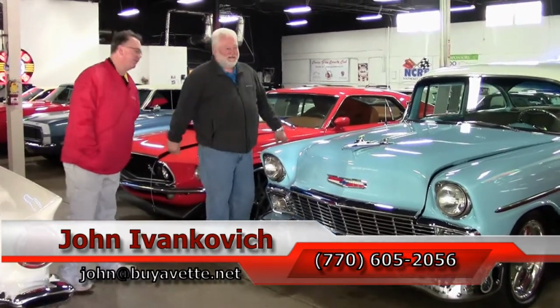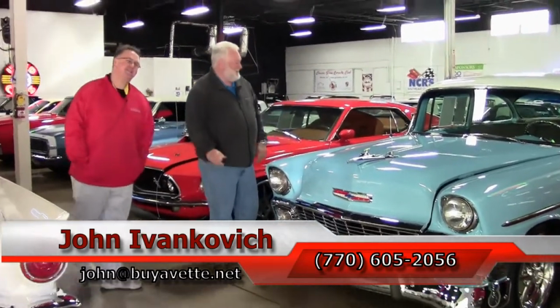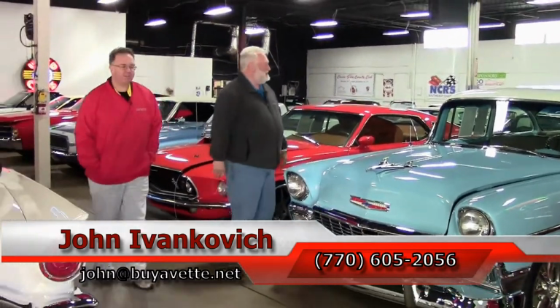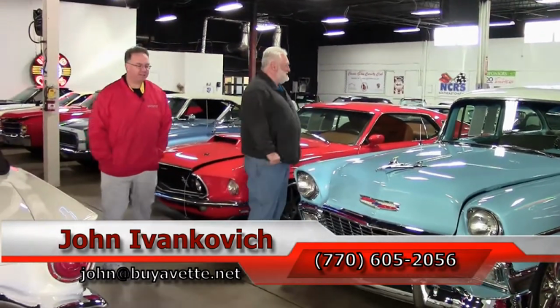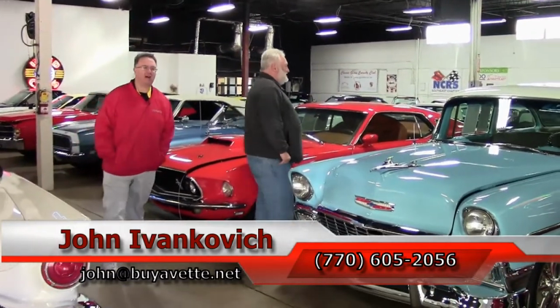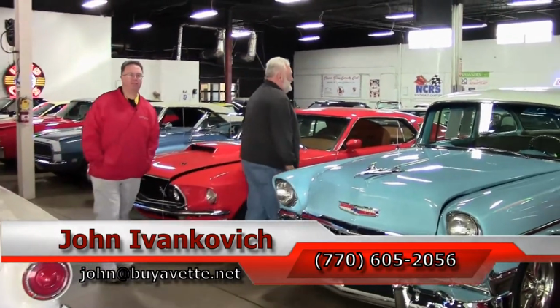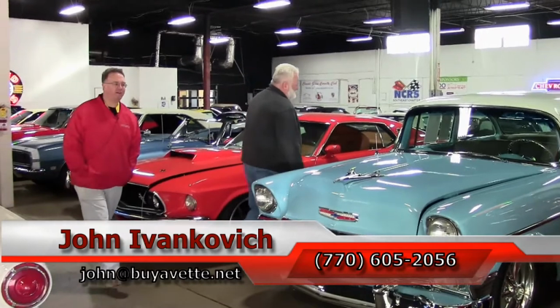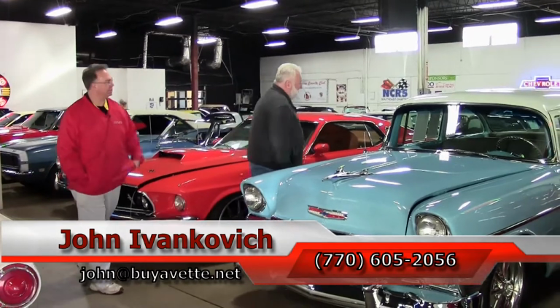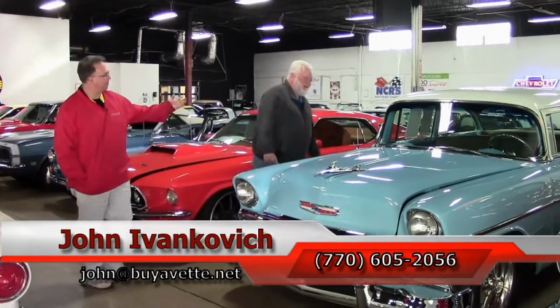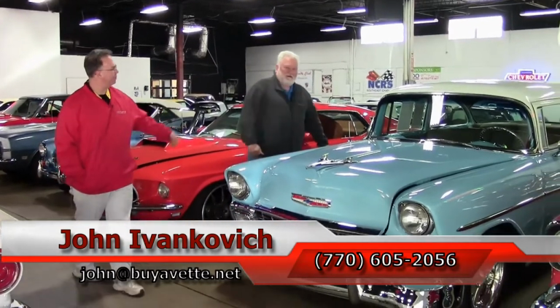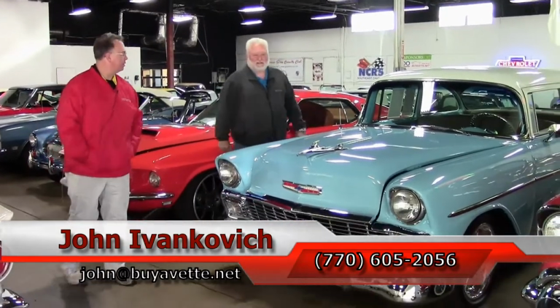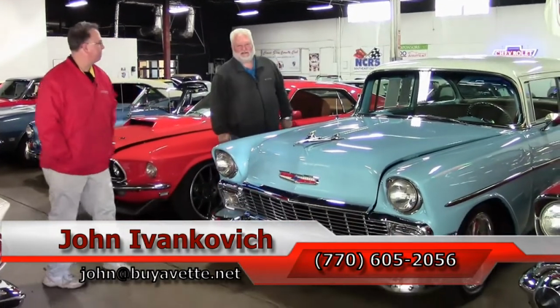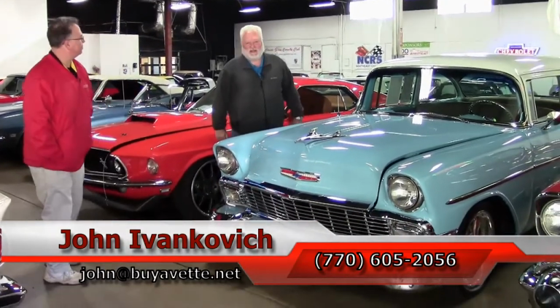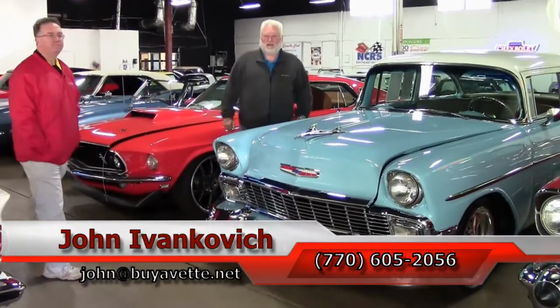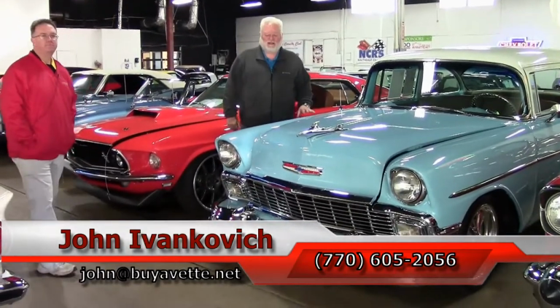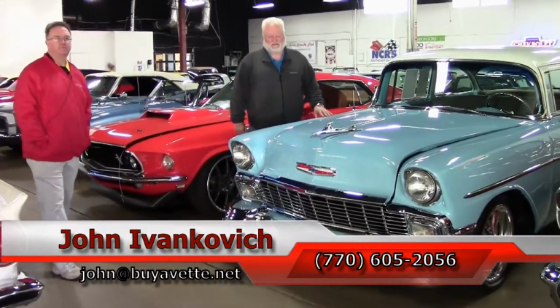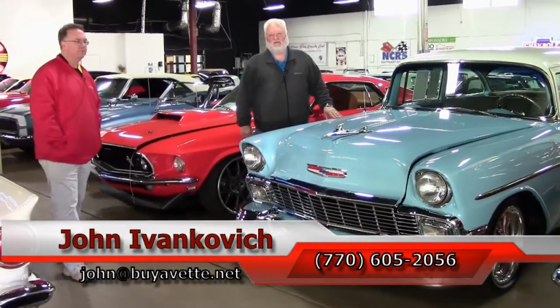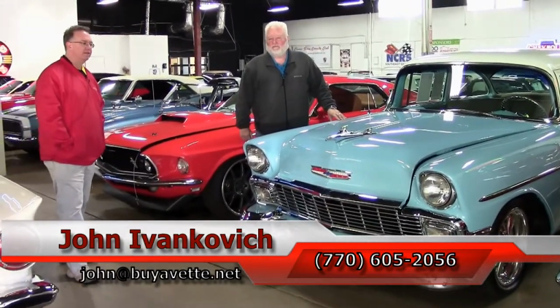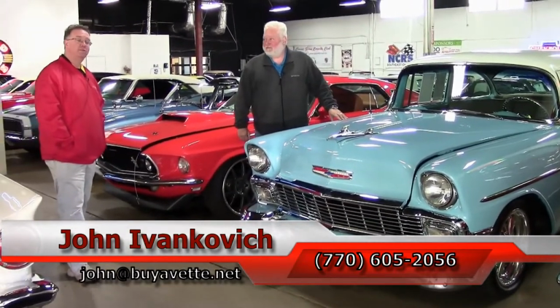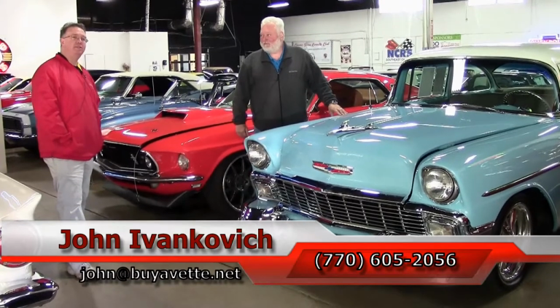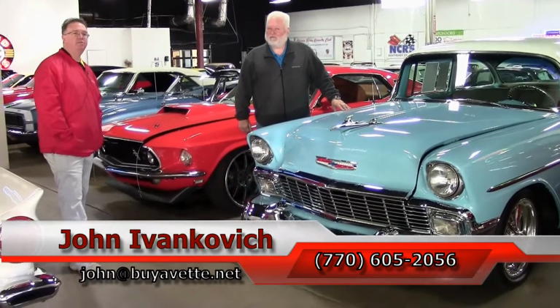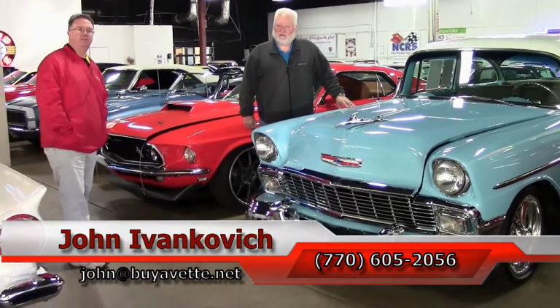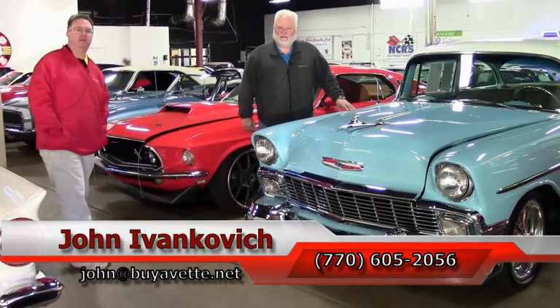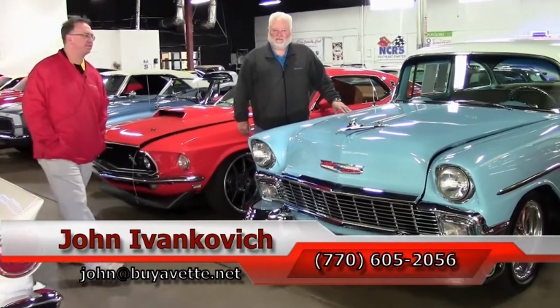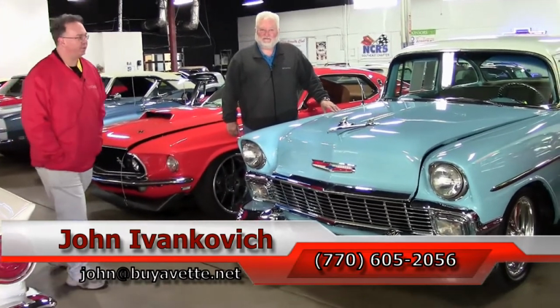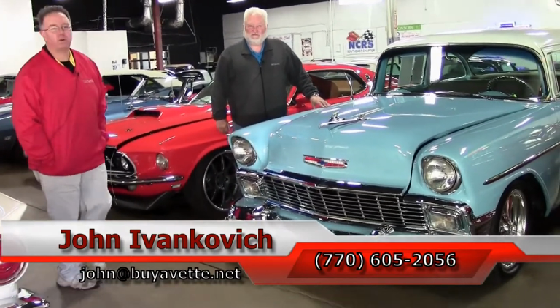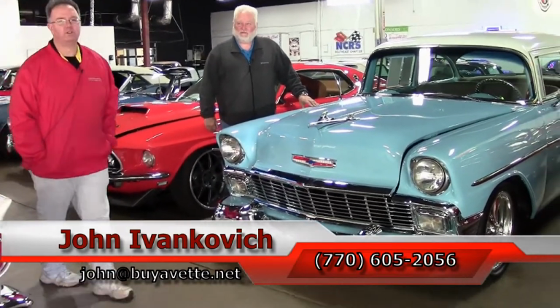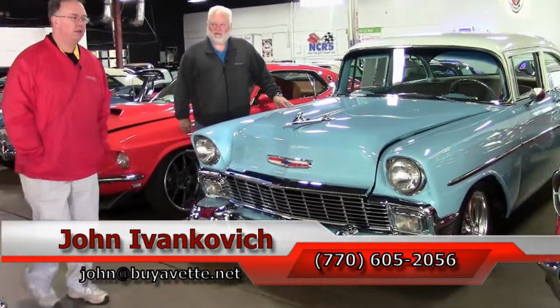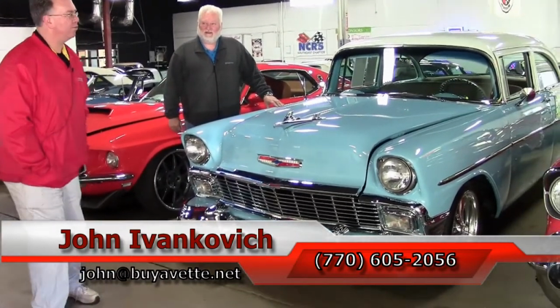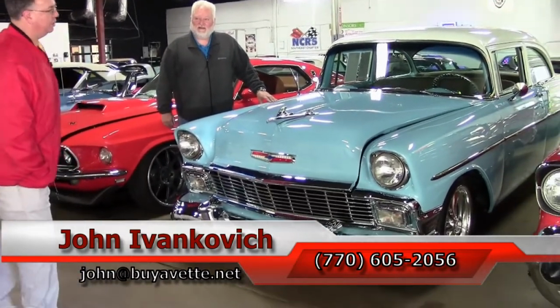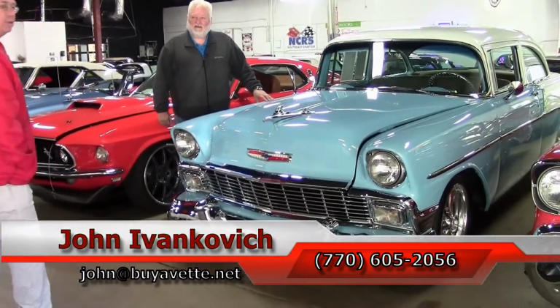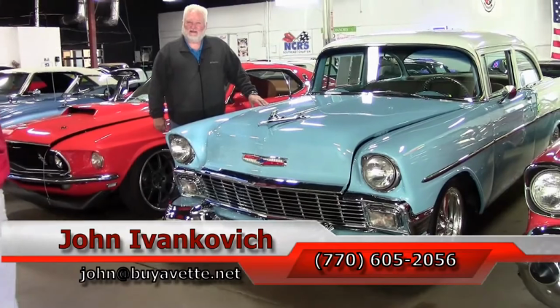Folks, give us a call at 770-605-2056, or my cell is 770-883-9263. As always, subscribe to the YouTube channel so you can see all this fun new inventory first, and we'll look forward to seeing you all out on the road.